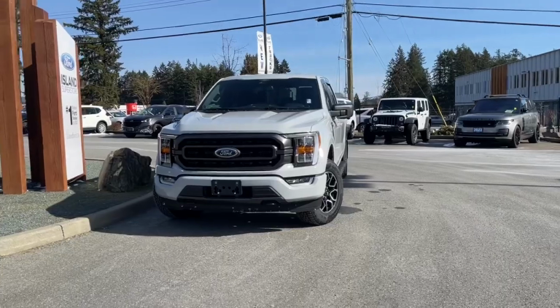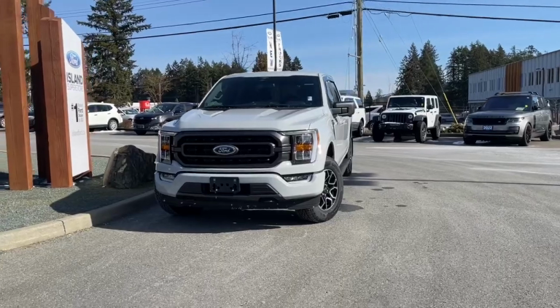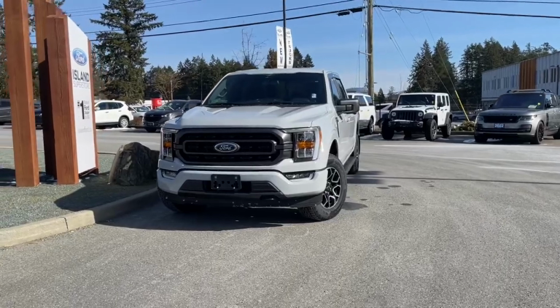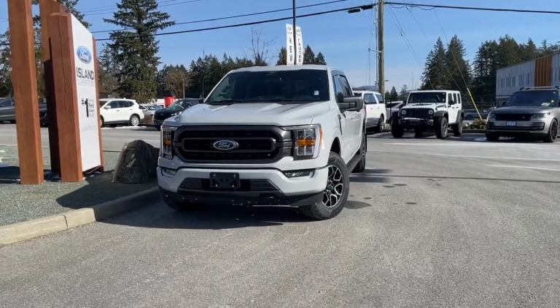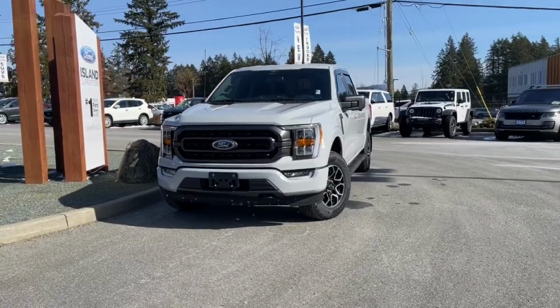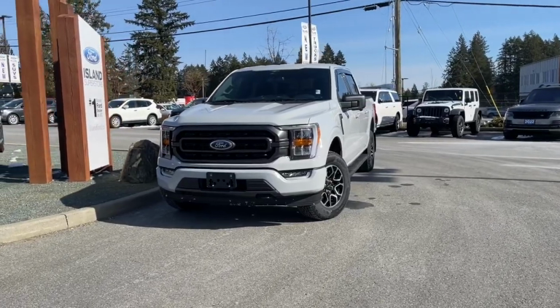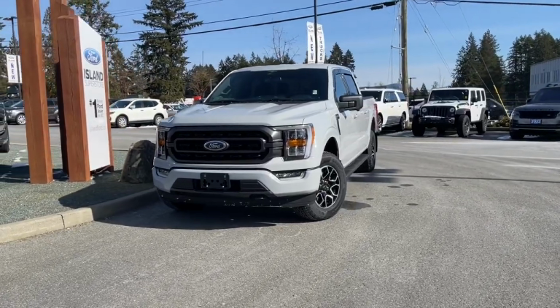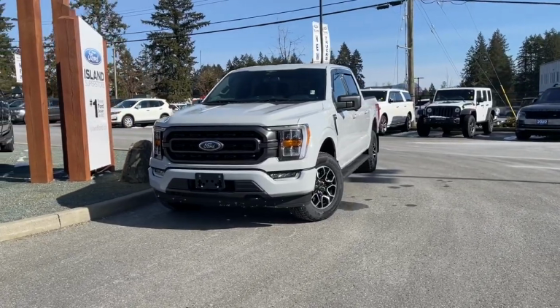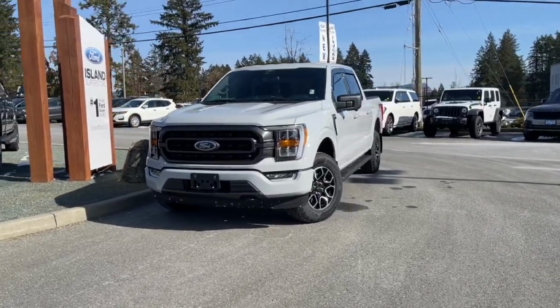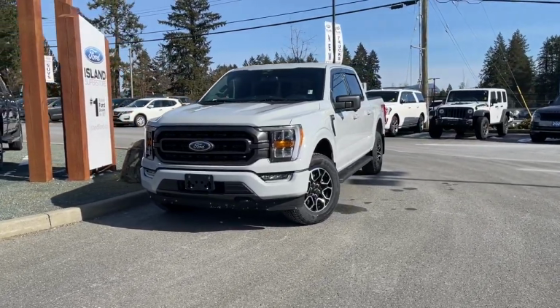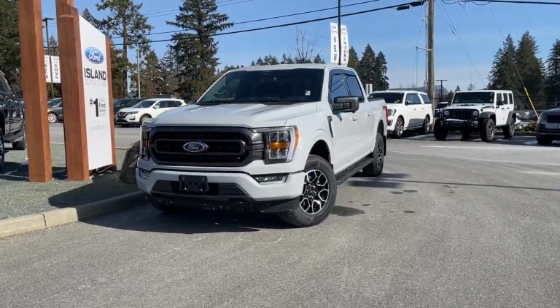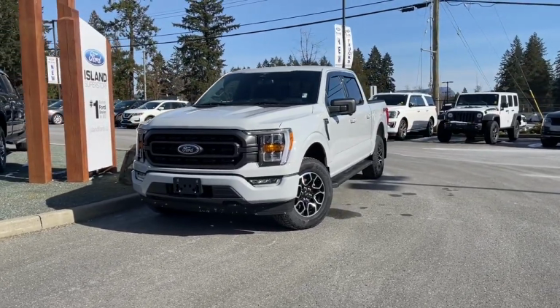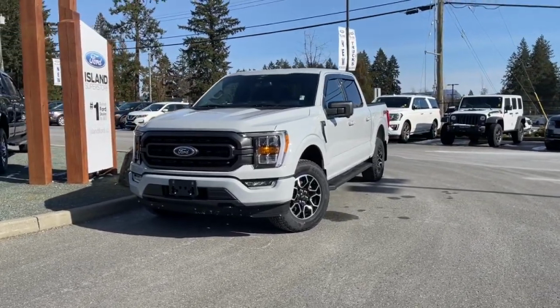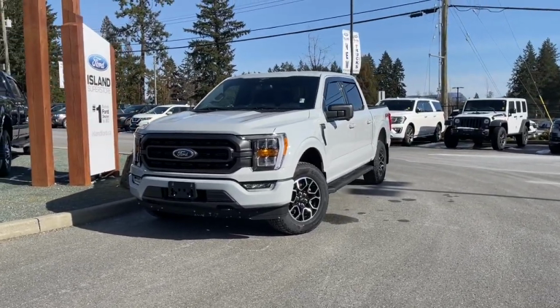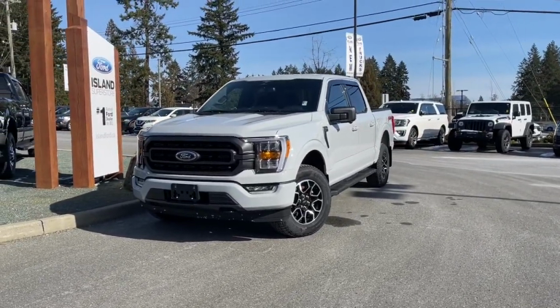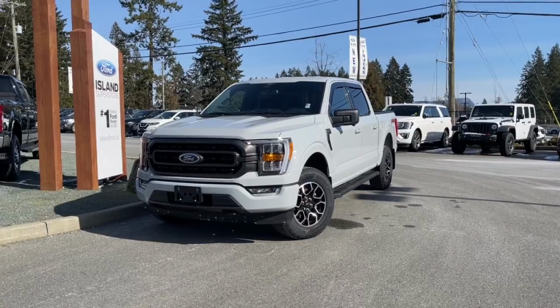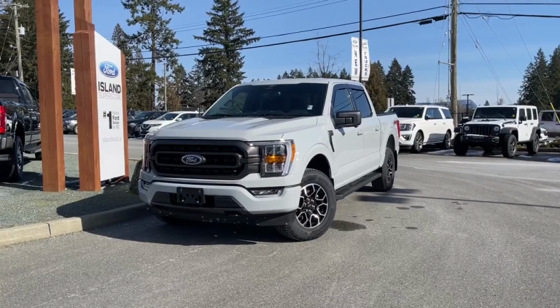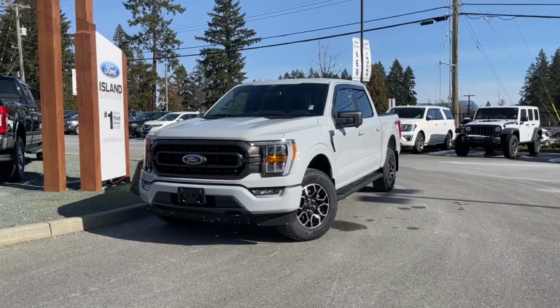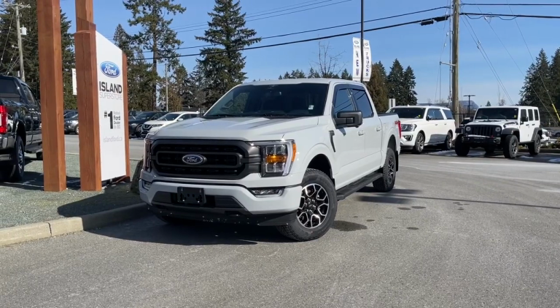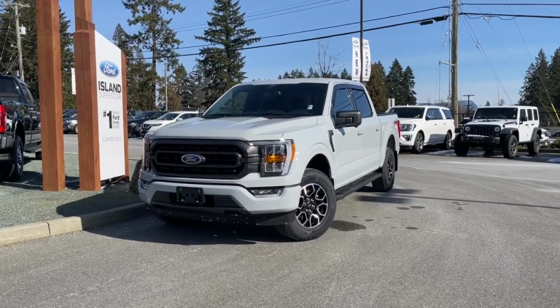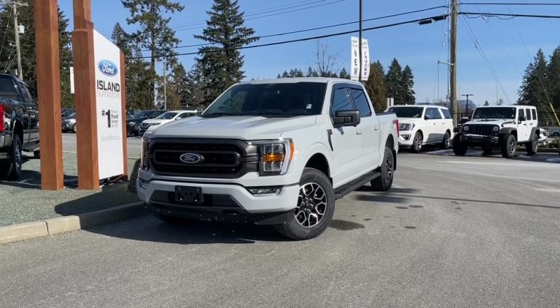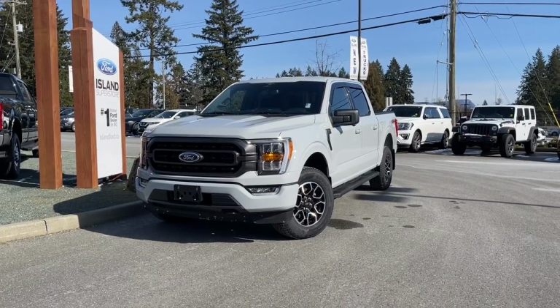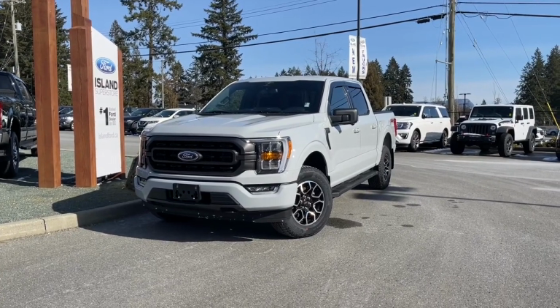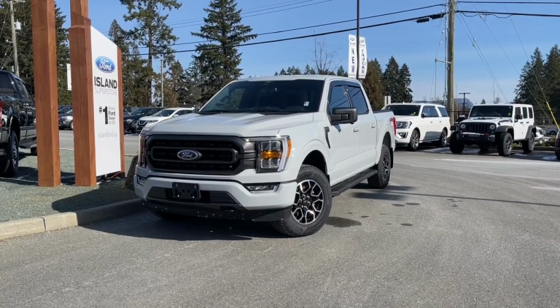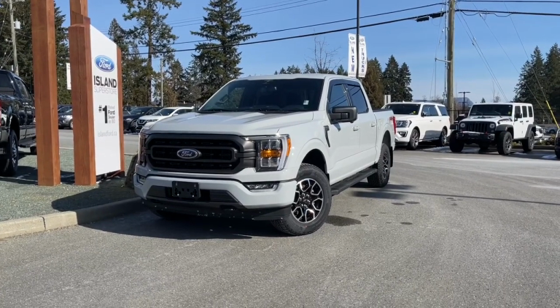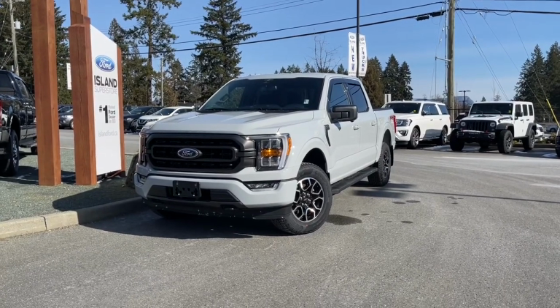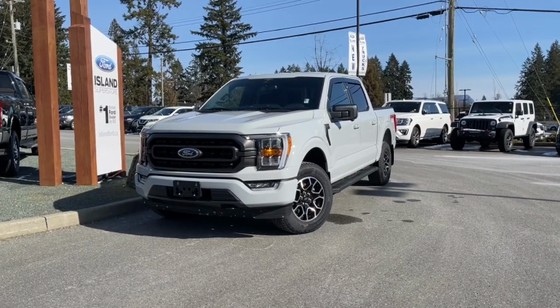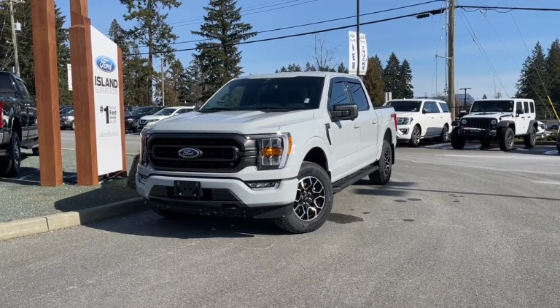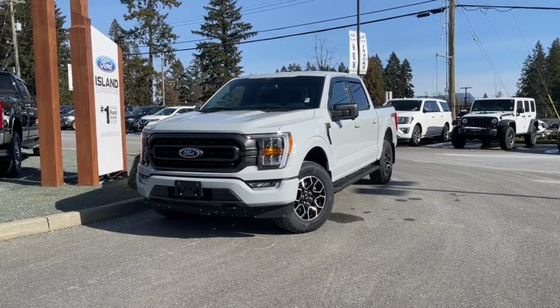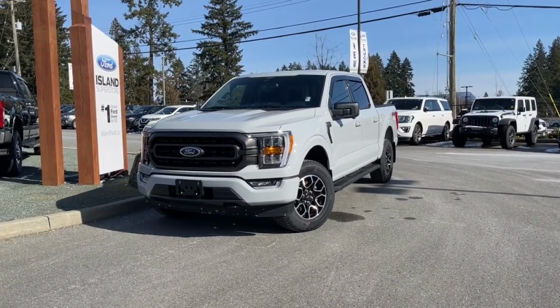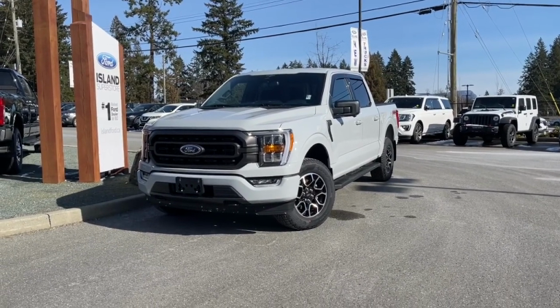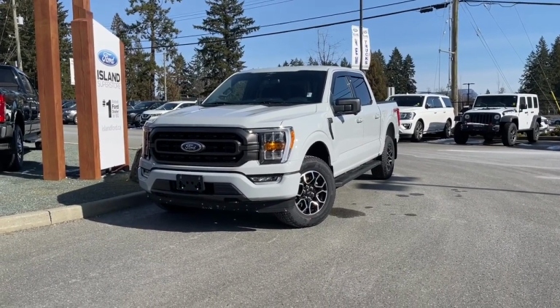If you'd like to take this vehicle out on a test drive, you can book it online at islandford.ca. If you liked this video and would like to see more, please subscribe — we have plenty to share and we'd love to hear your comments.